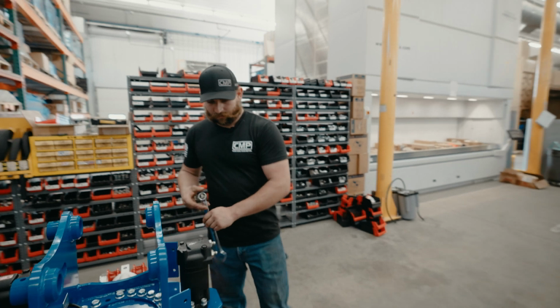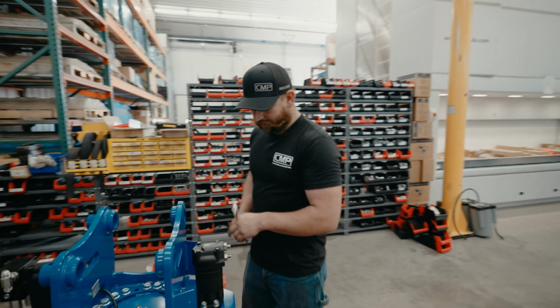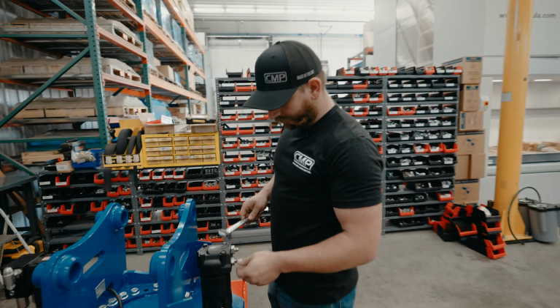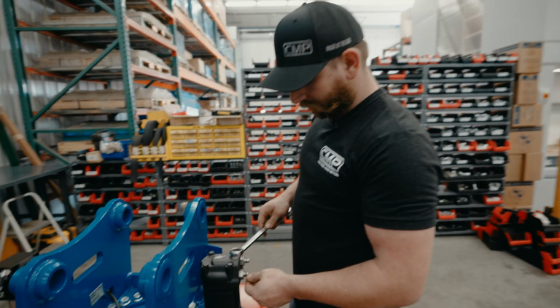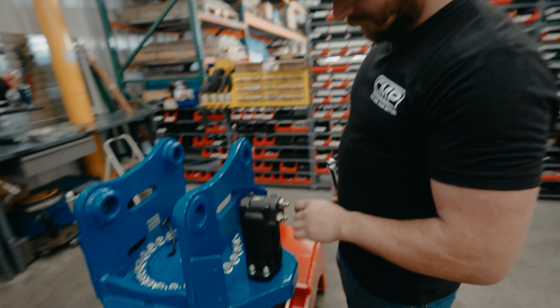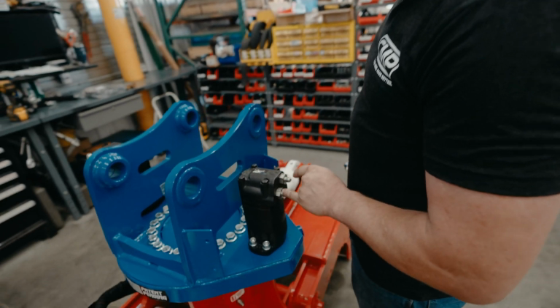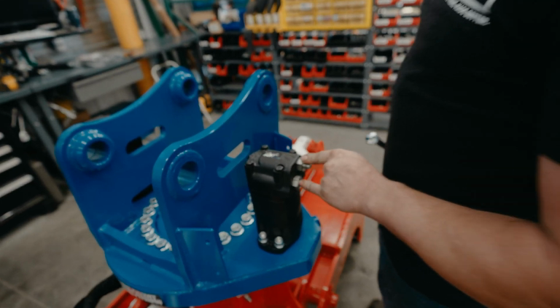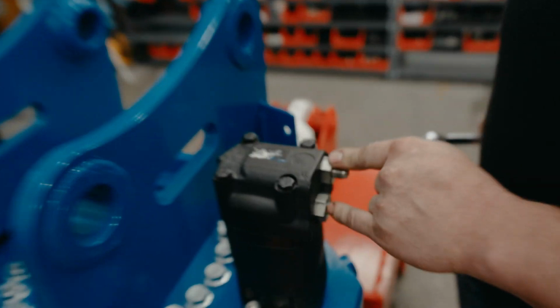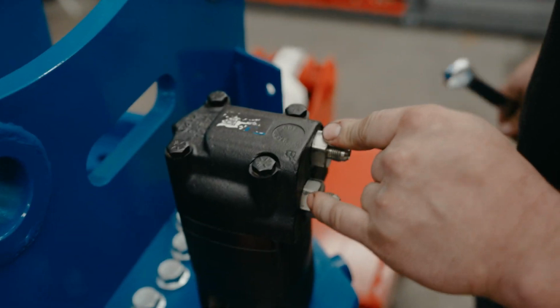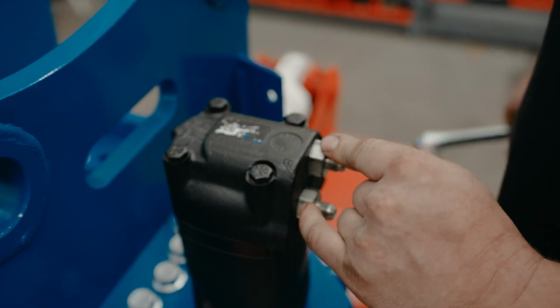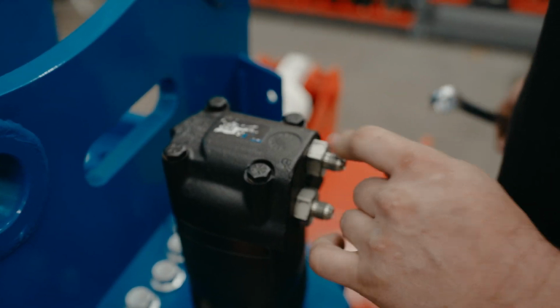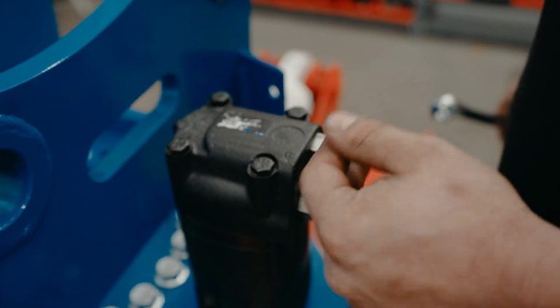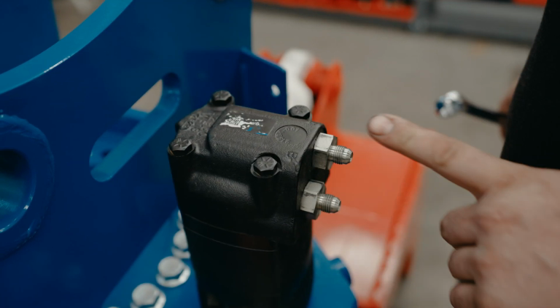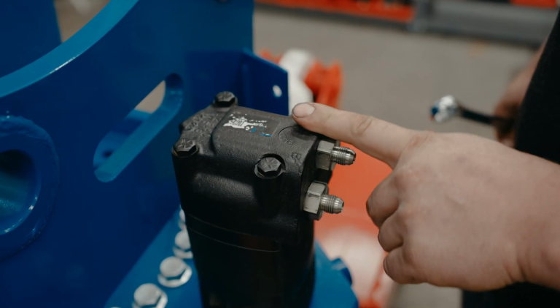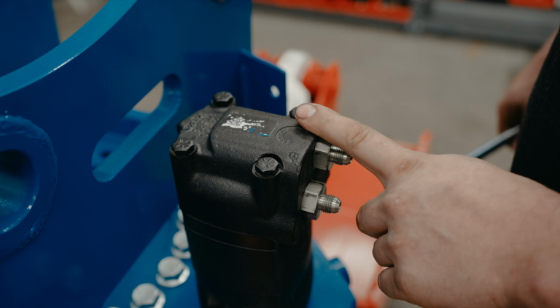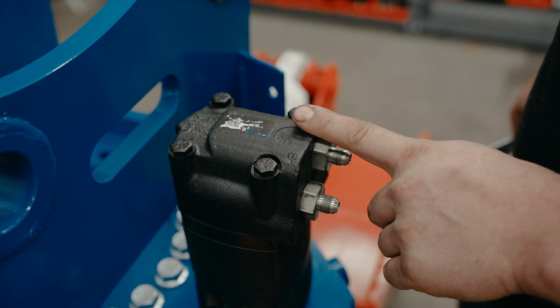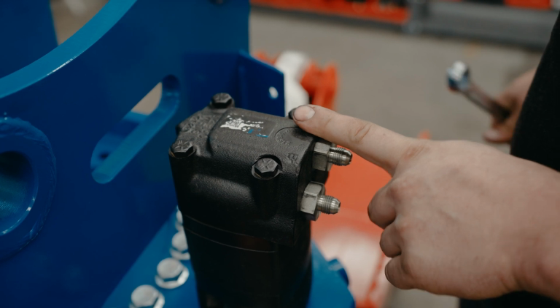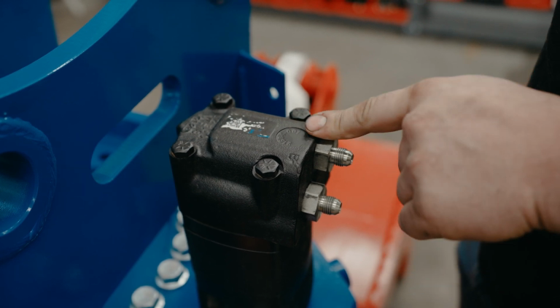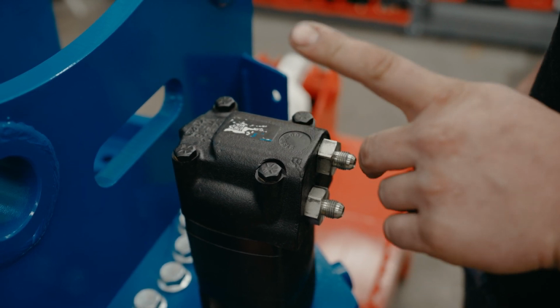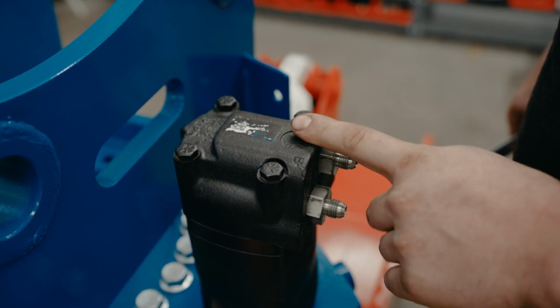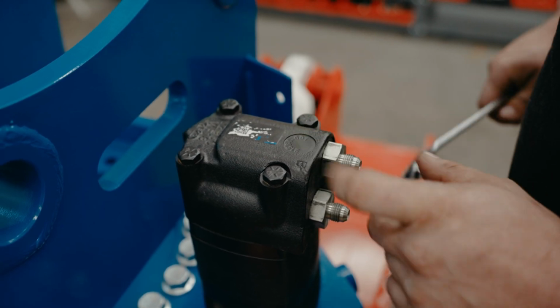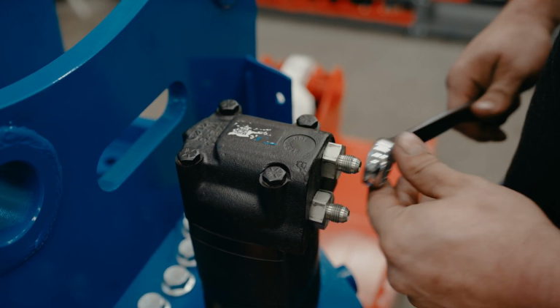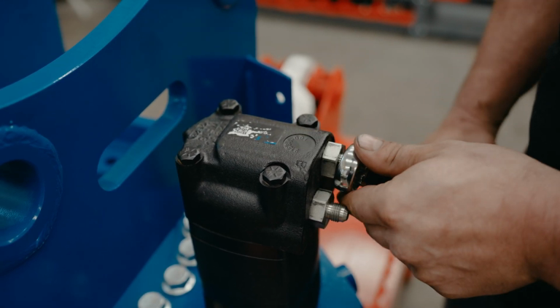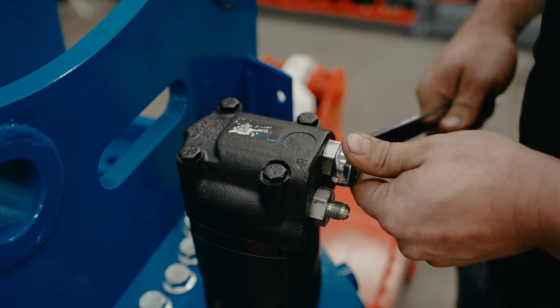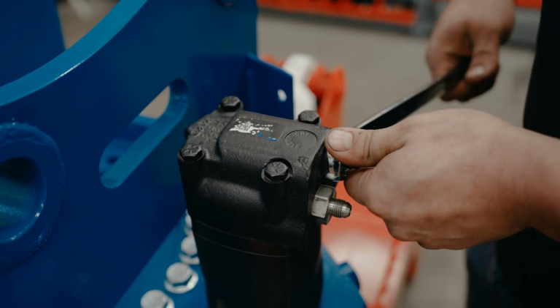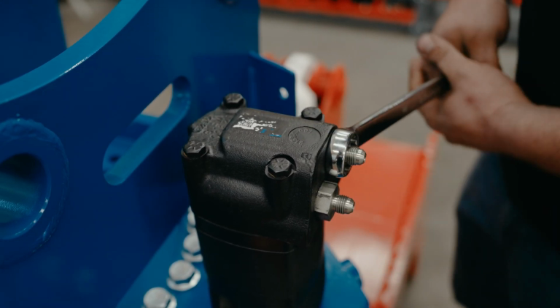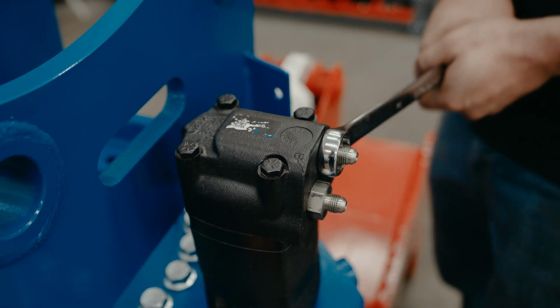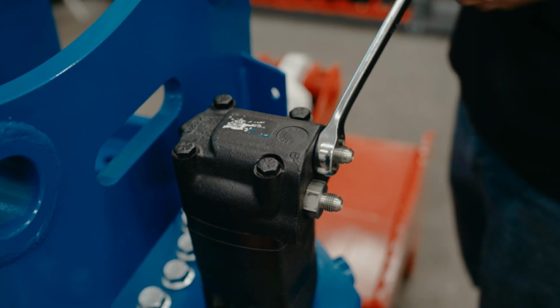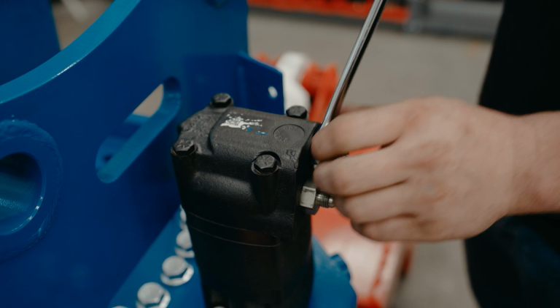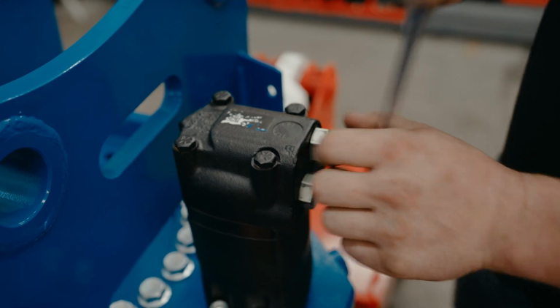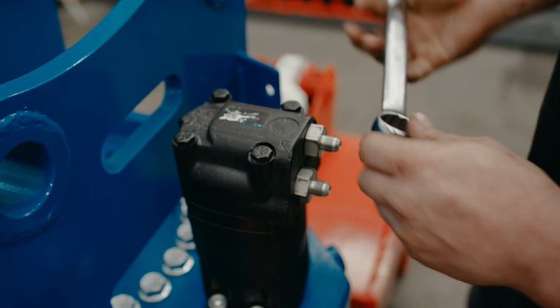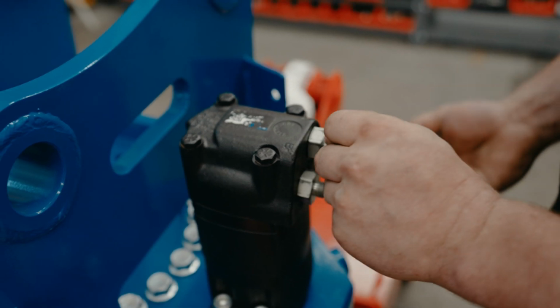Now you've got to remove the two fittings on here to be able to thread in the T that we will be sending you to convert this to dual auxiliary. Also use a one-inch wrench.